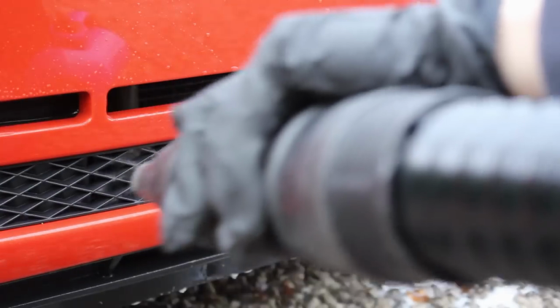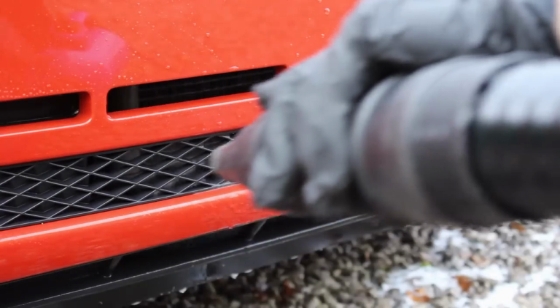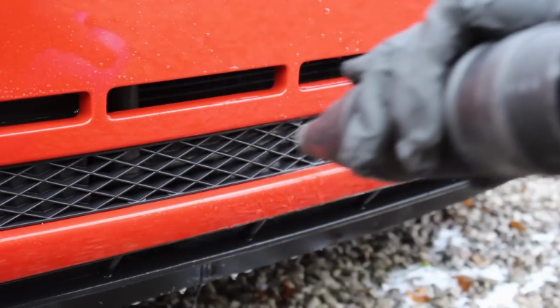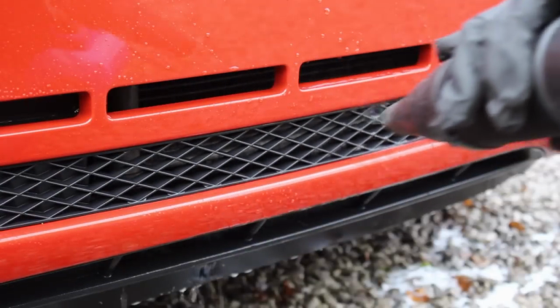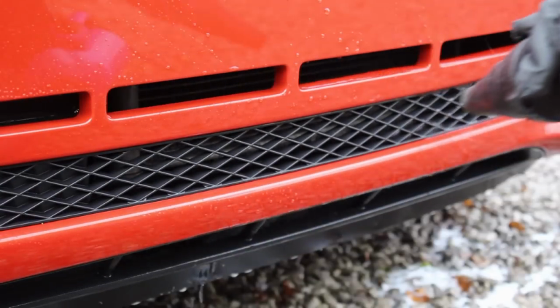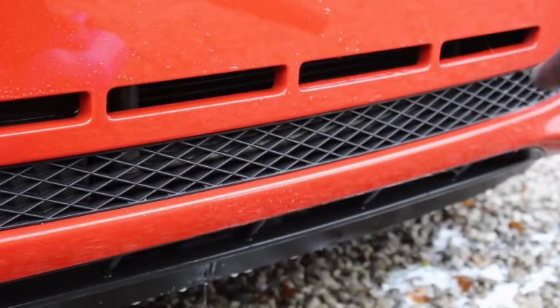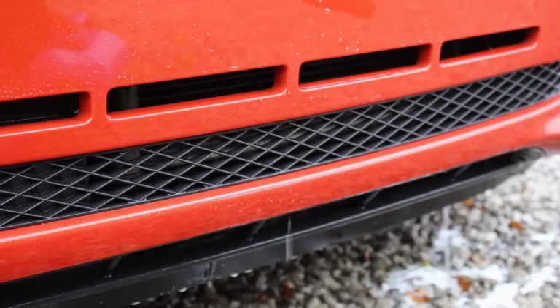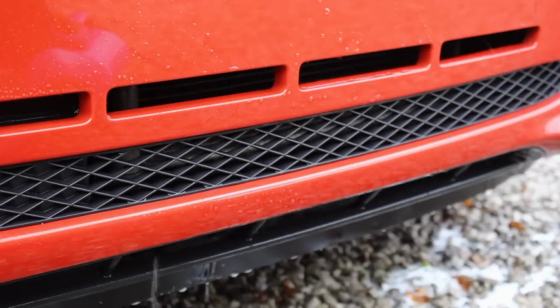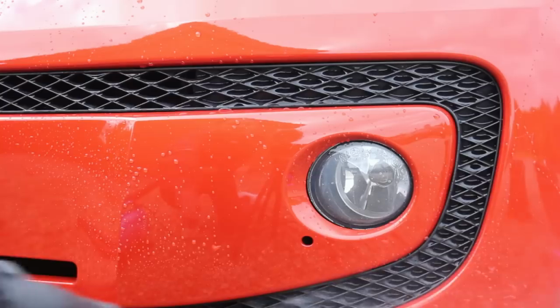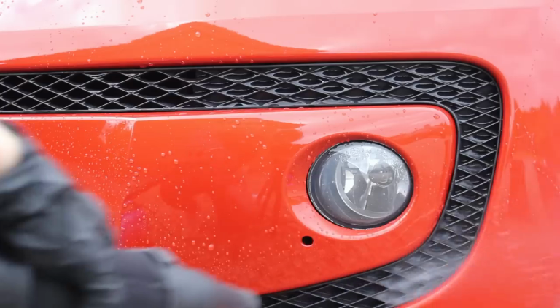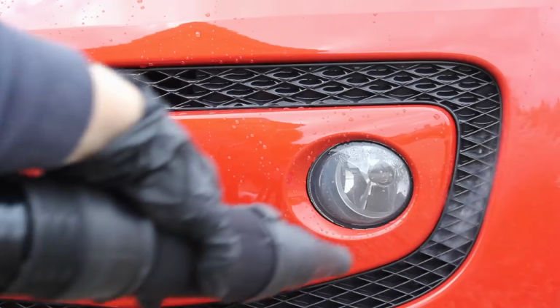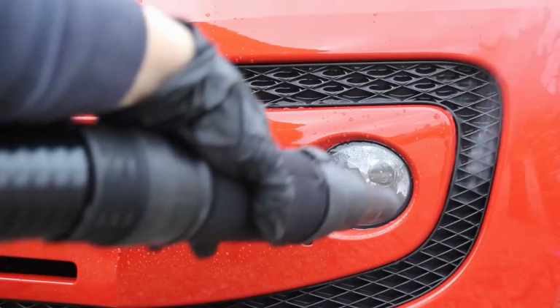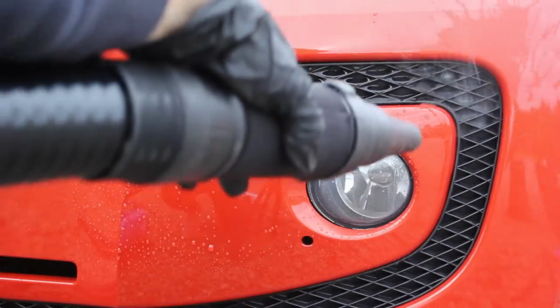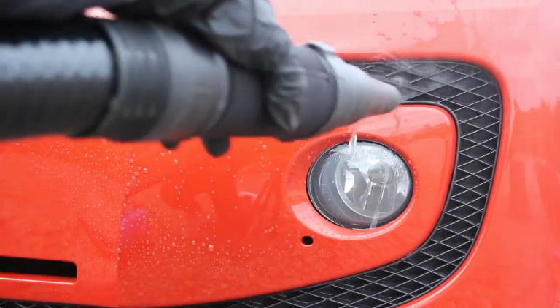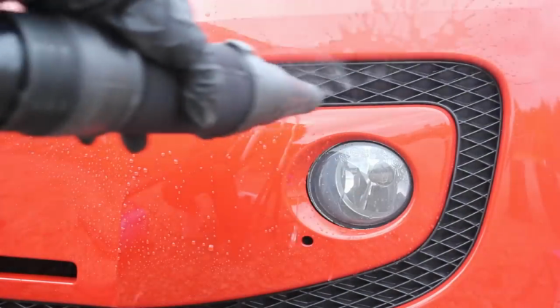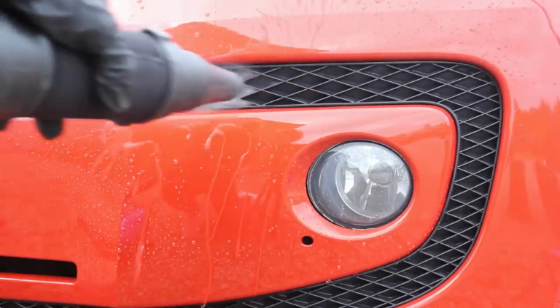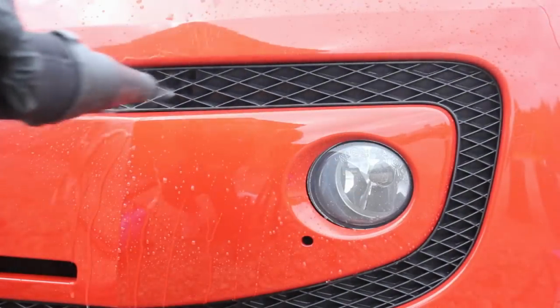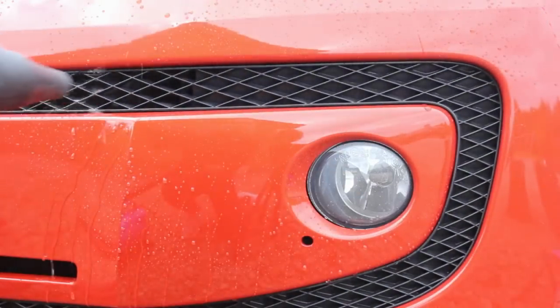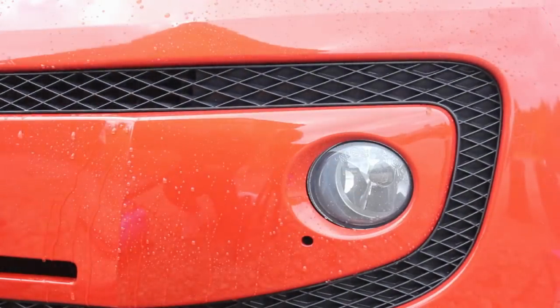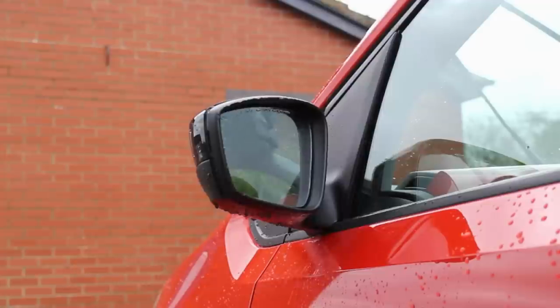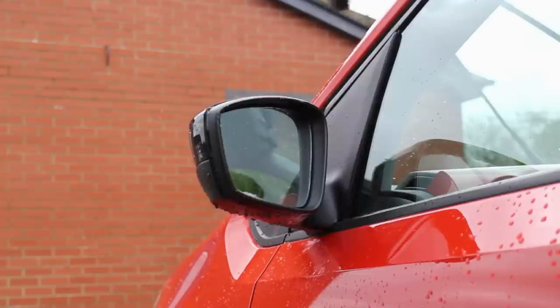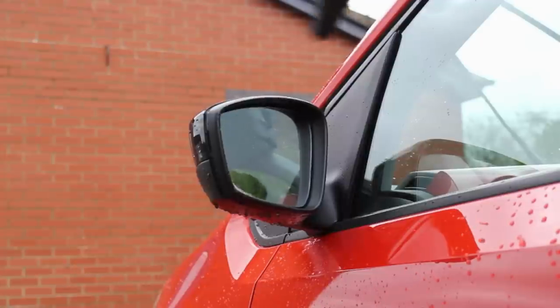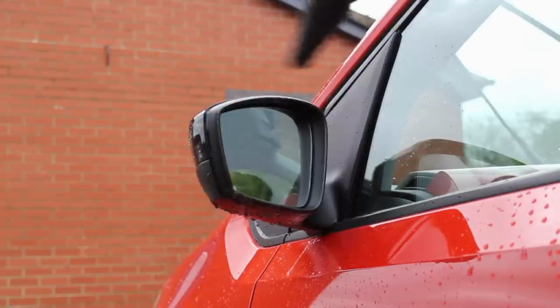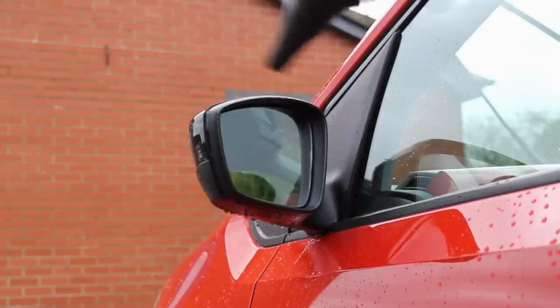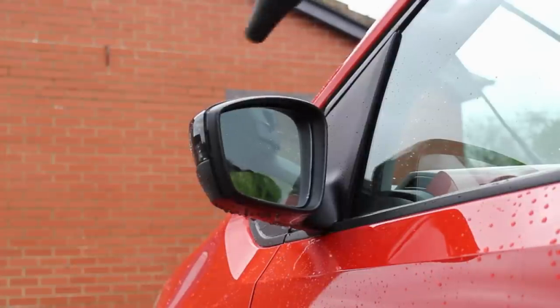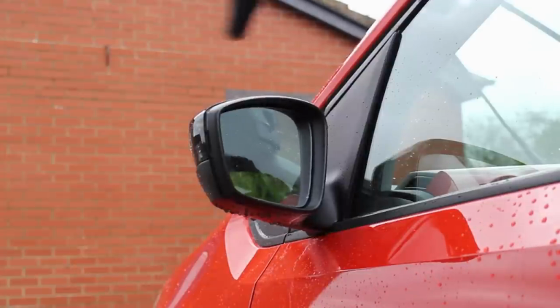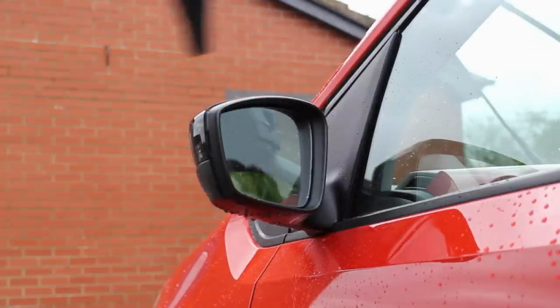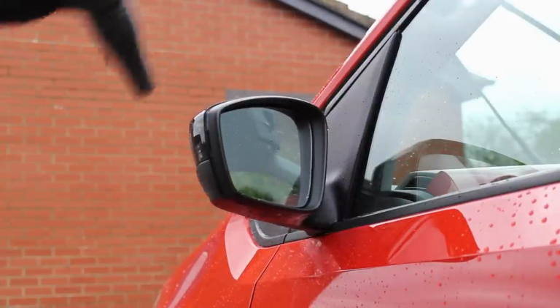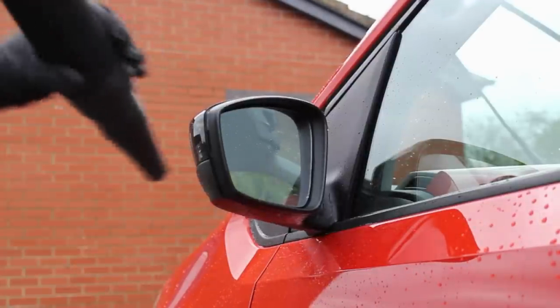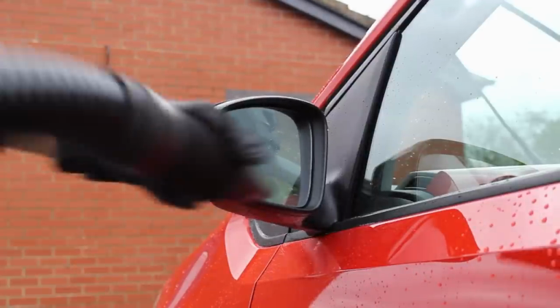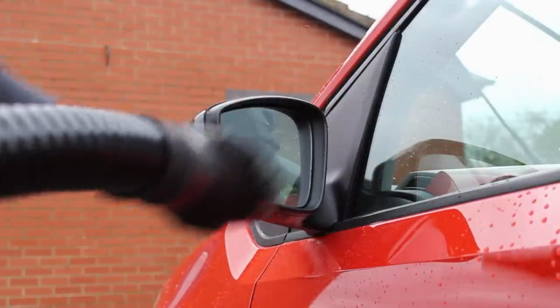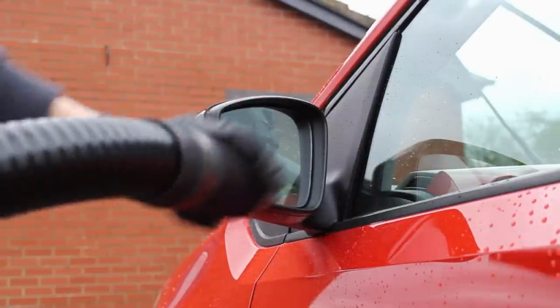To thoroughly dry the vehicle, I did use a combination of my car dryer — the Blower RS — and the Rag Company Pluffle Microfibre Towel, before moving on to adding some protection.